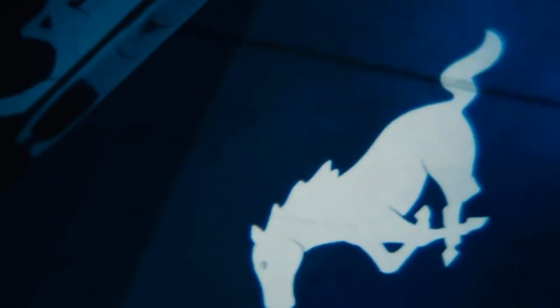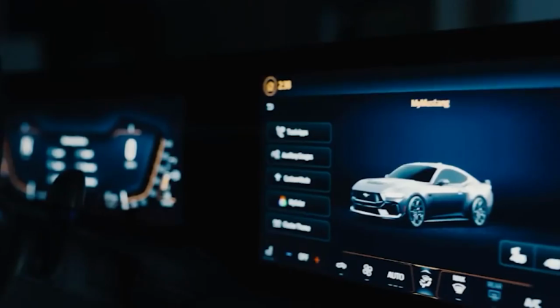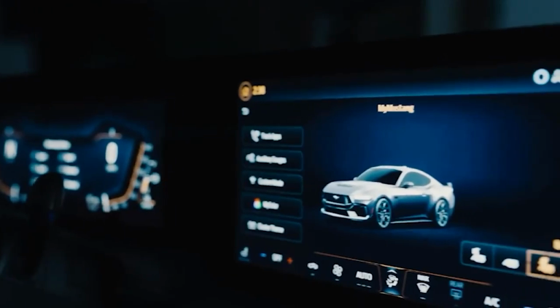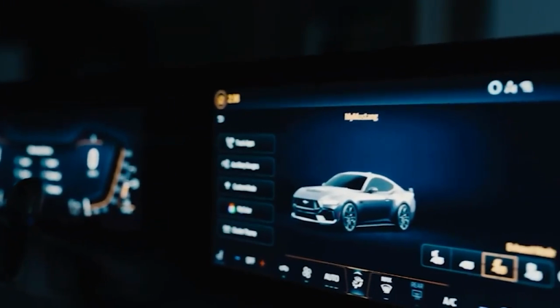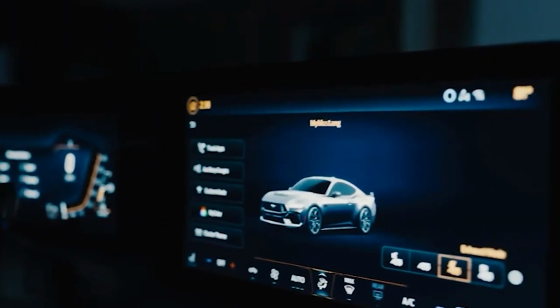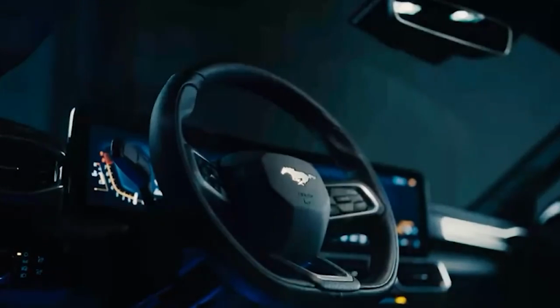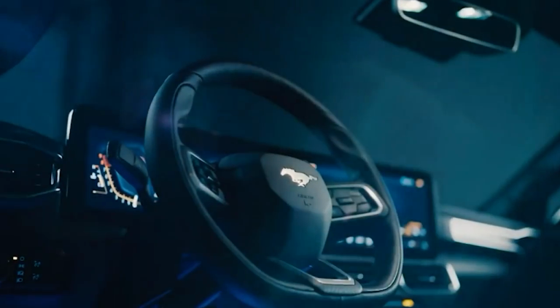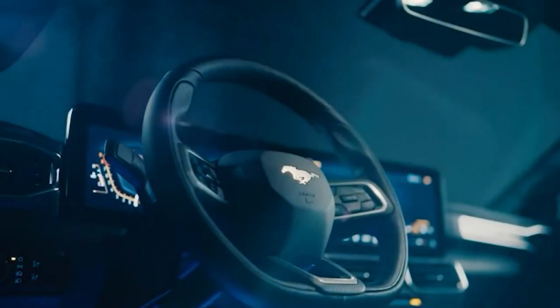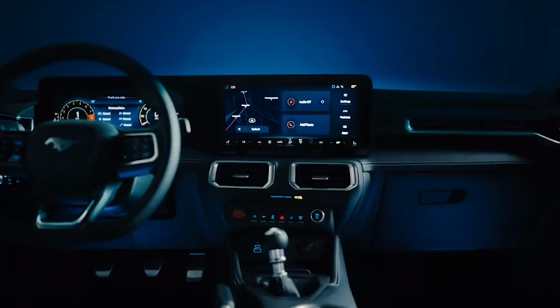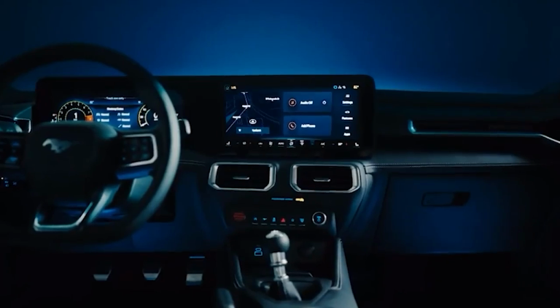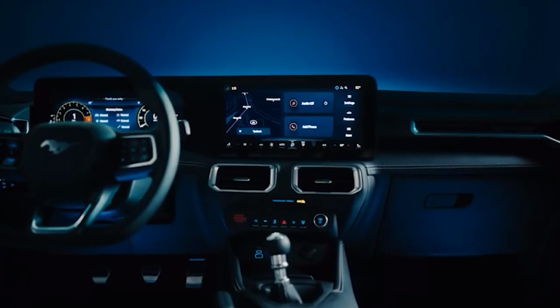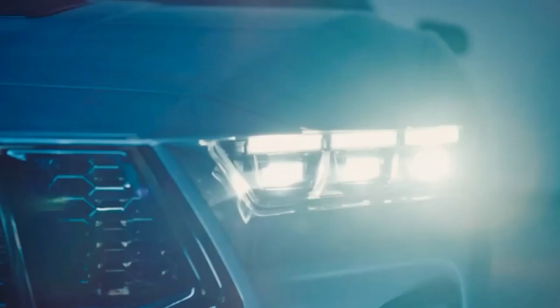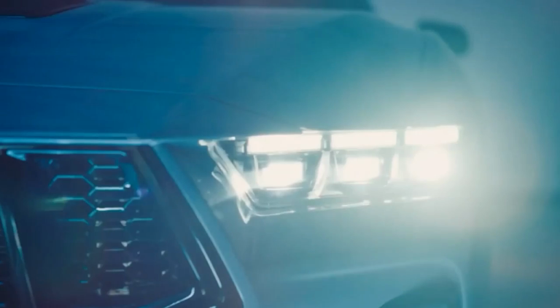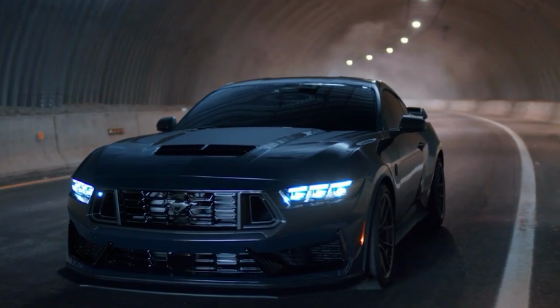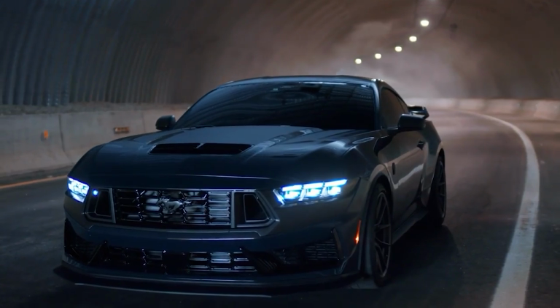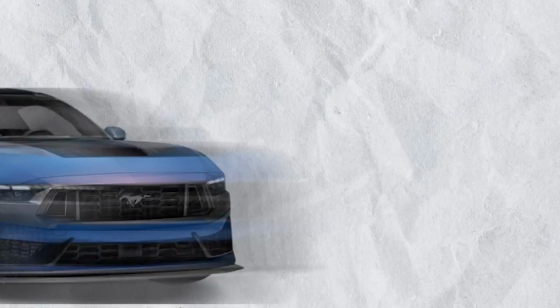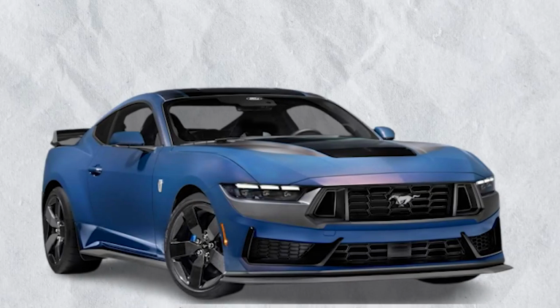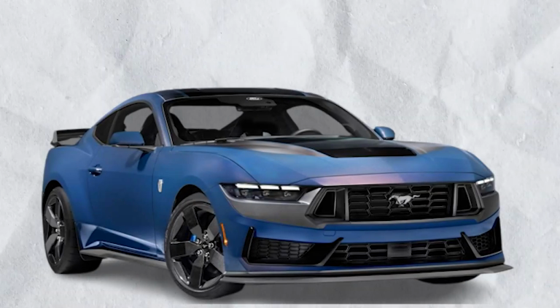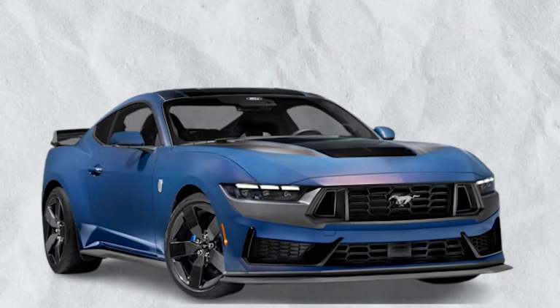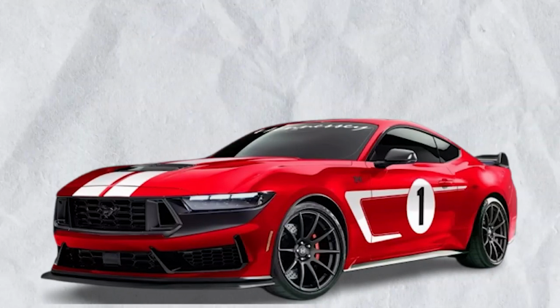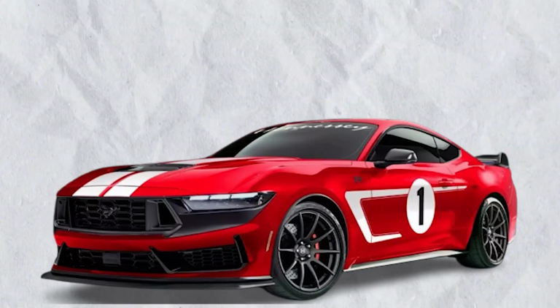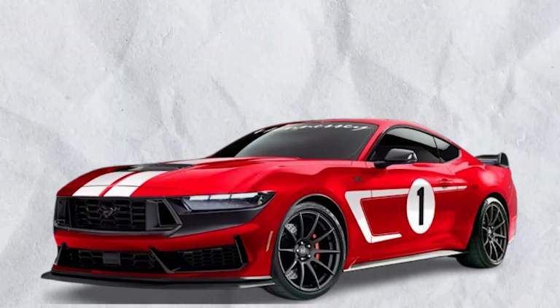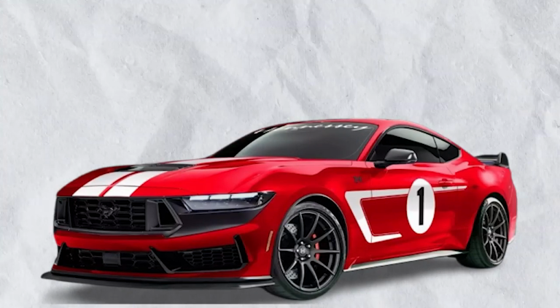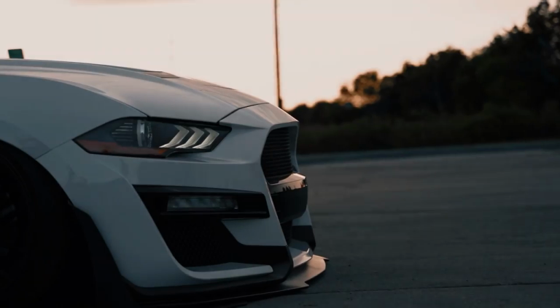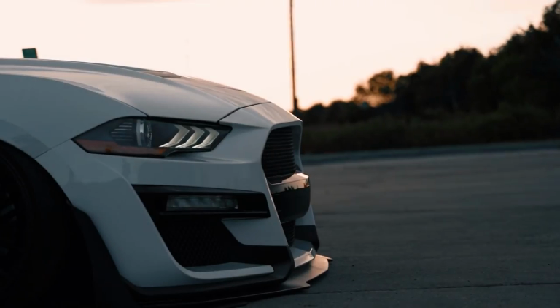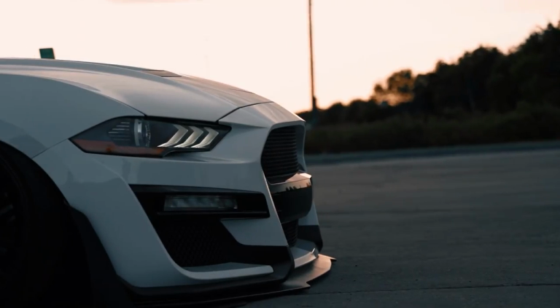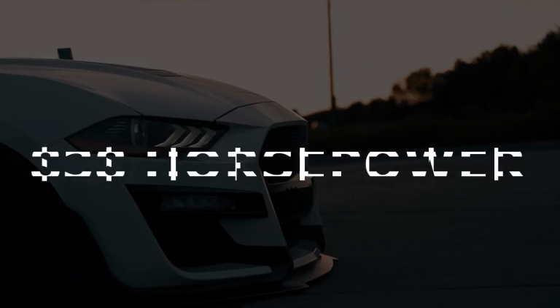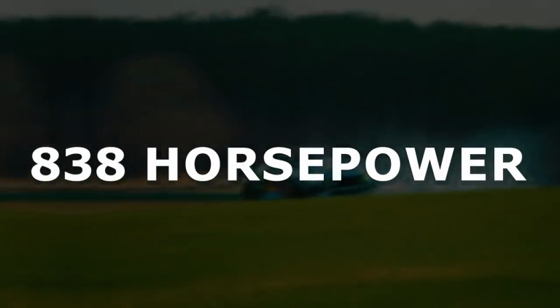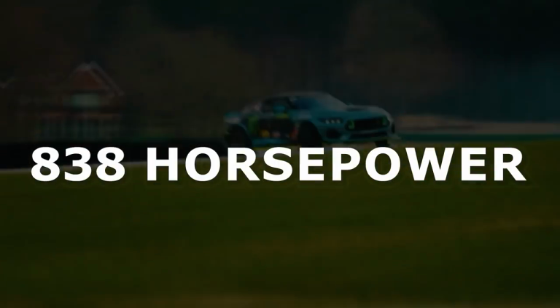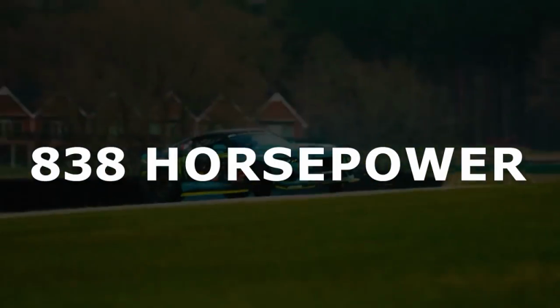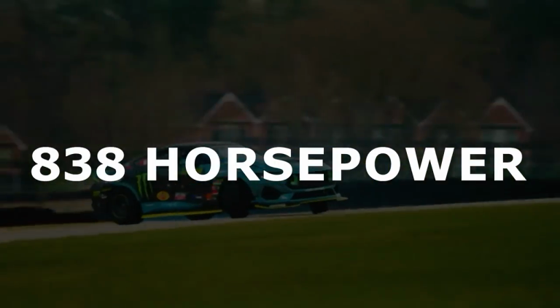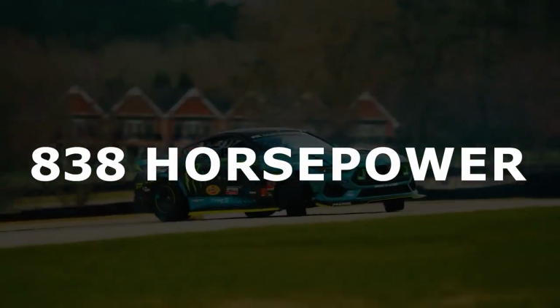Through a series of meticulous upgrades and engineering wizardry, the Hennessey team transformed the Dark Horse into the H850, taking its power to an astonishing 838 horsepower.